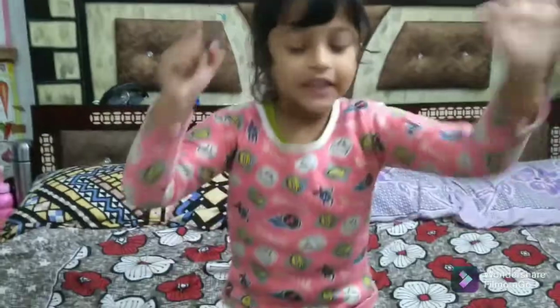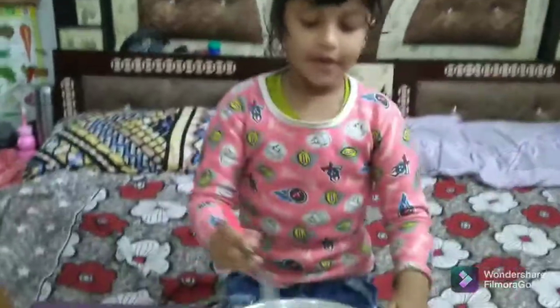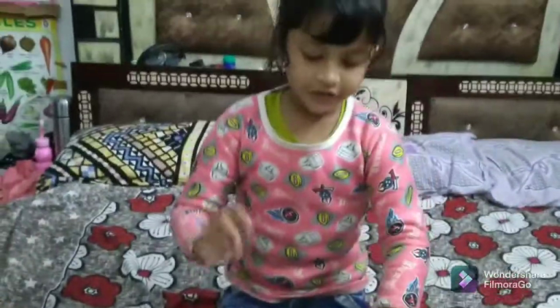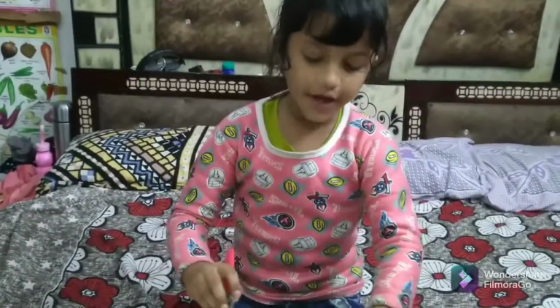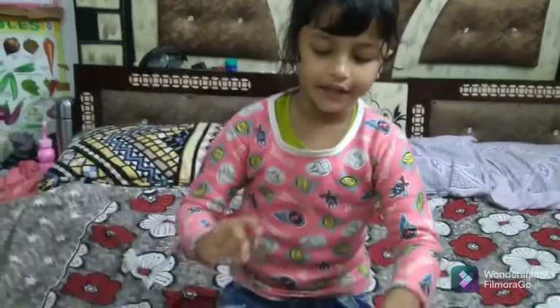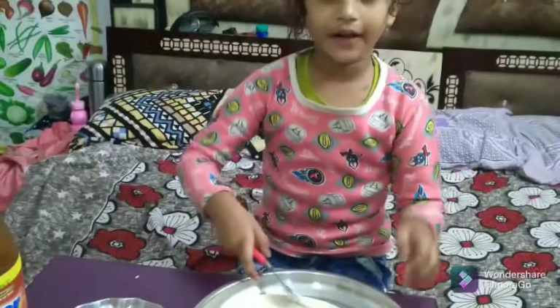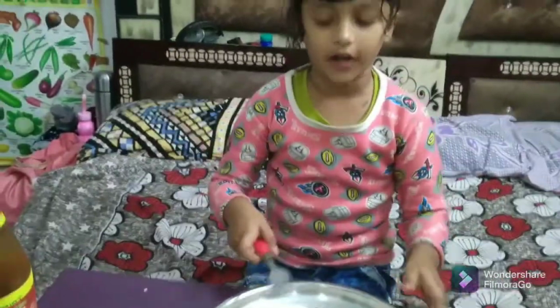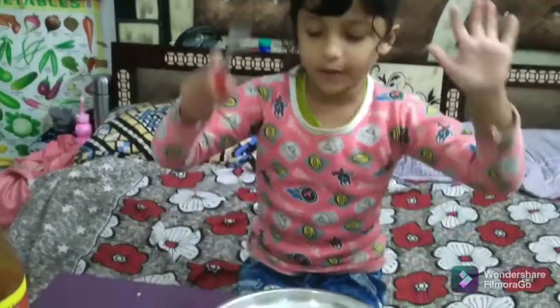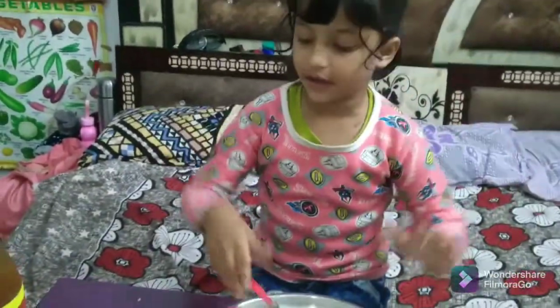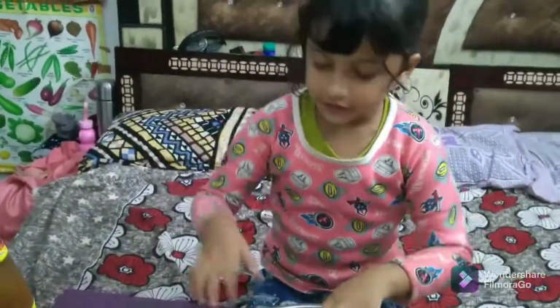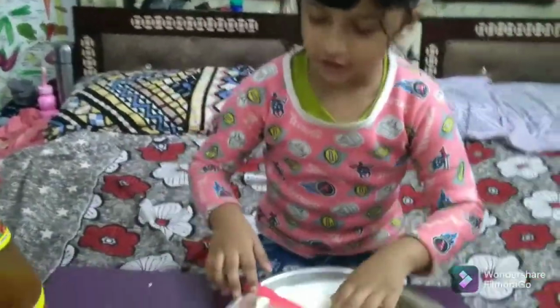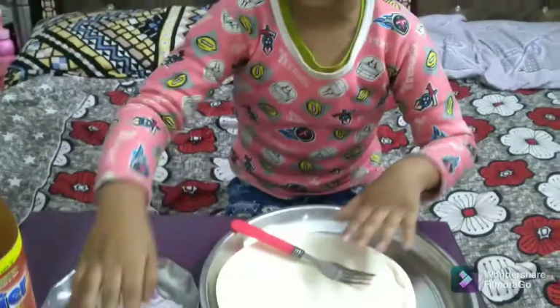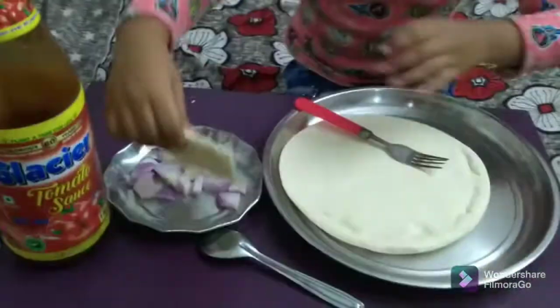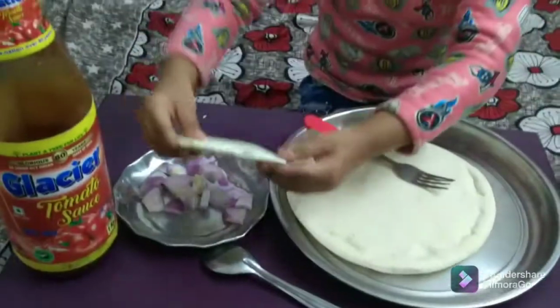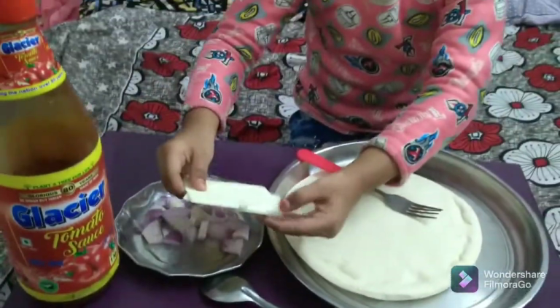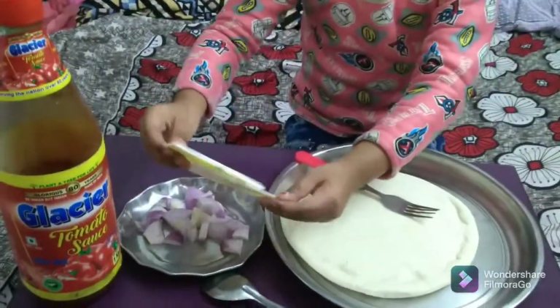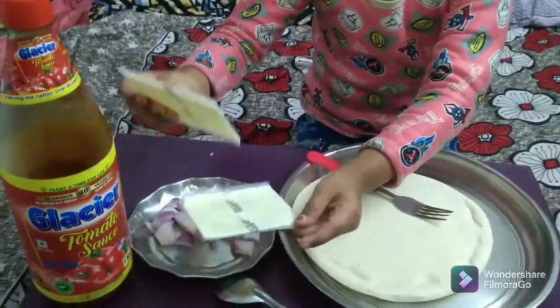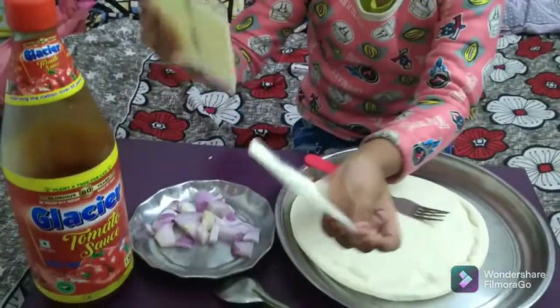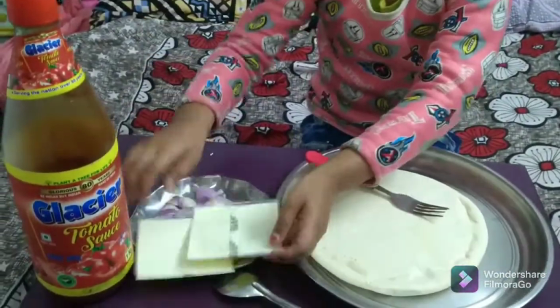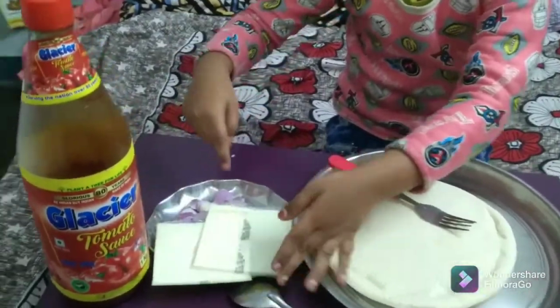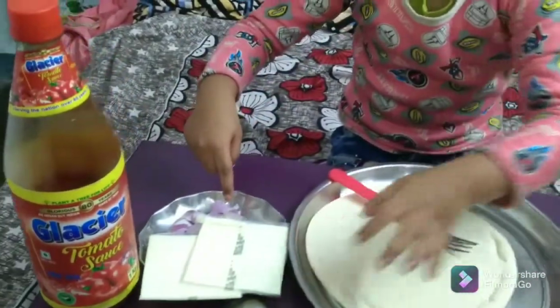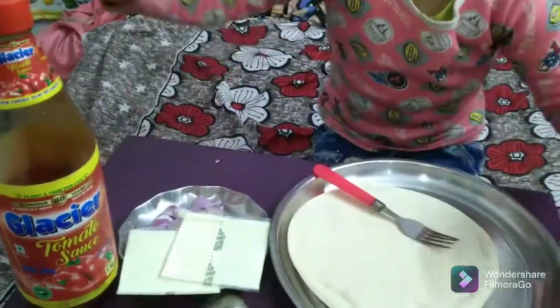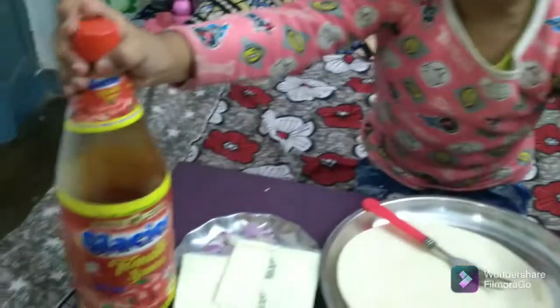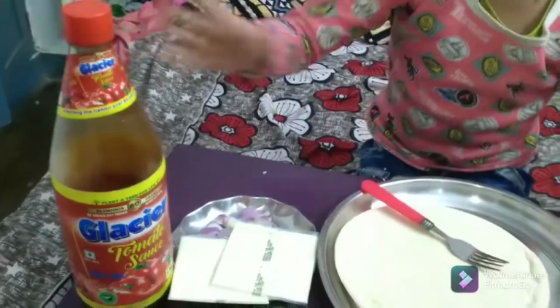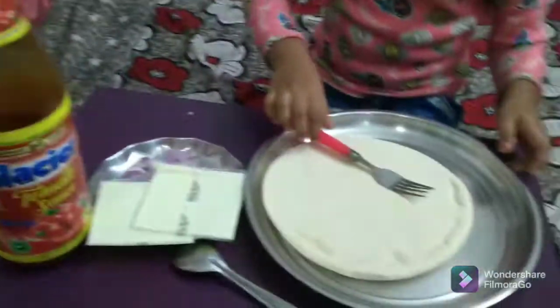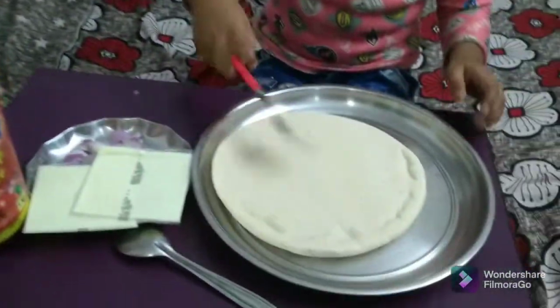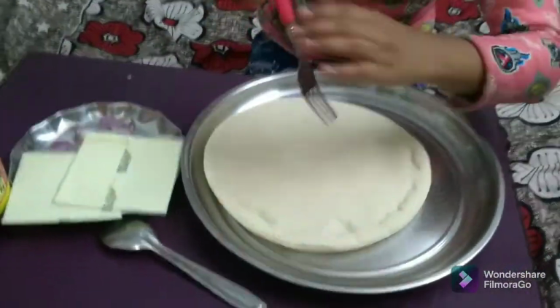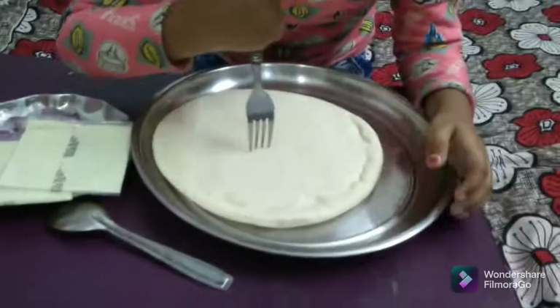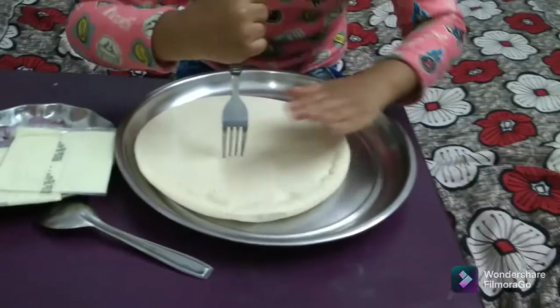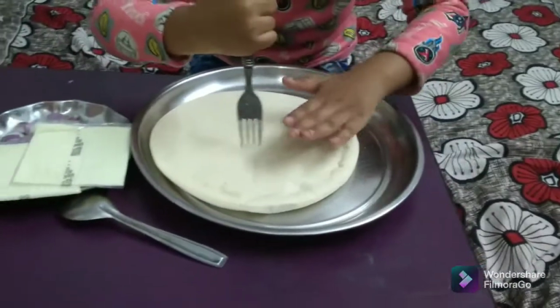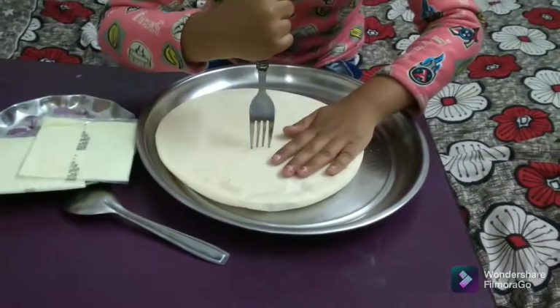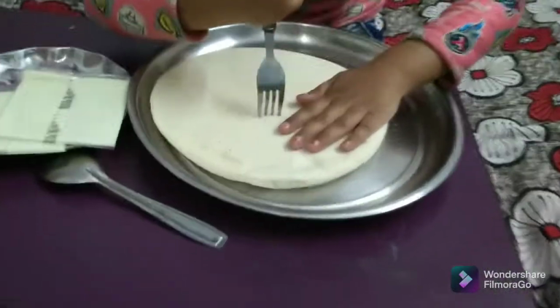This is the pizza we're going to use for this pizza. This is the cheese, onion and tomato sauce. Let's put it in the pizza. This is the pizza.